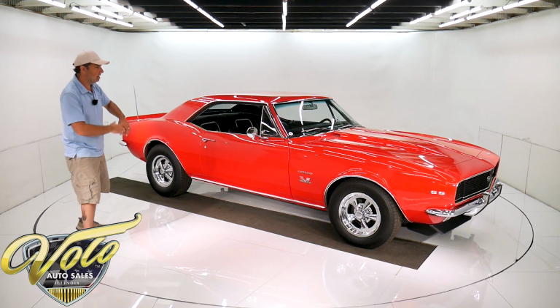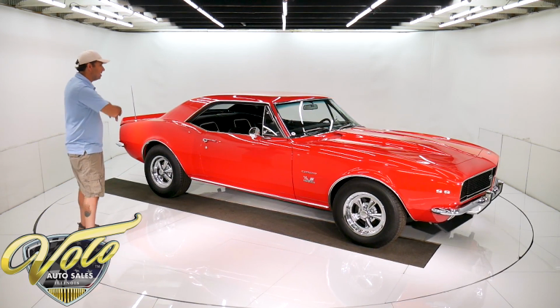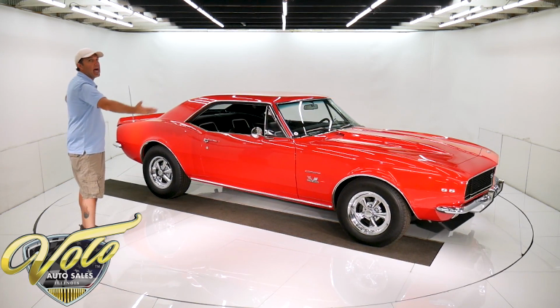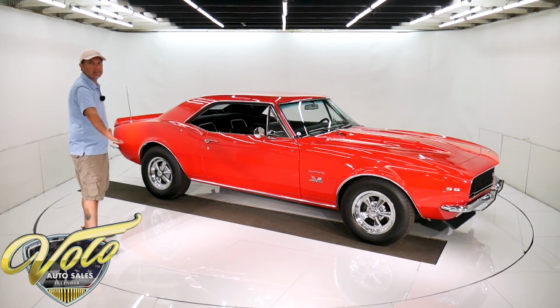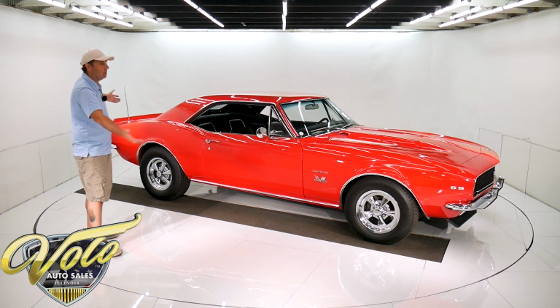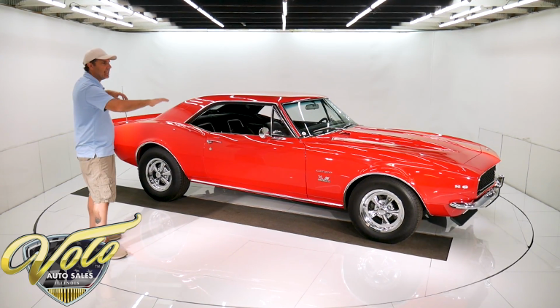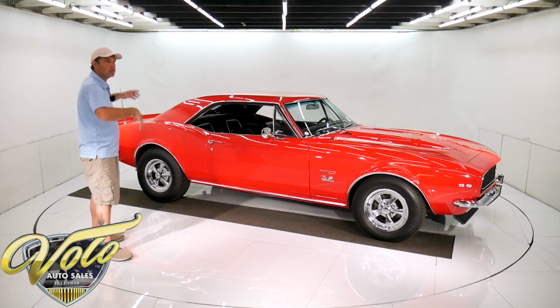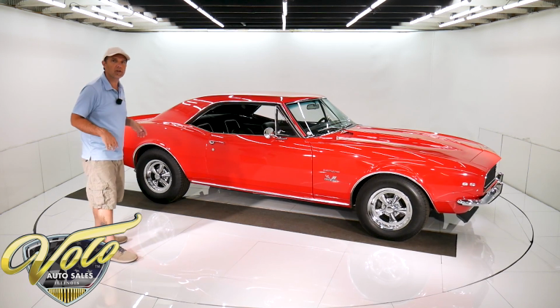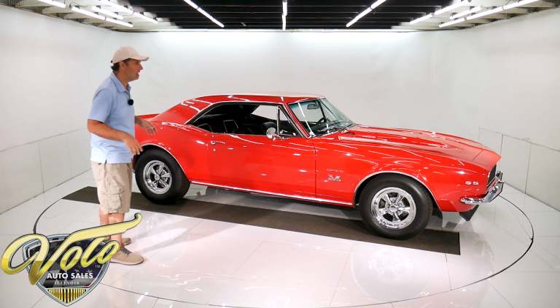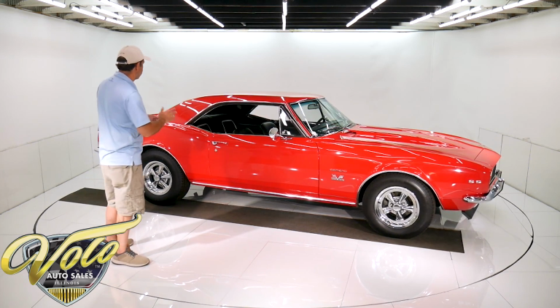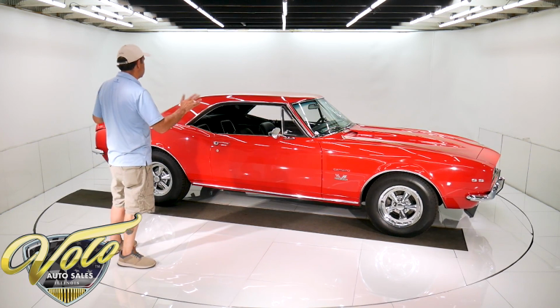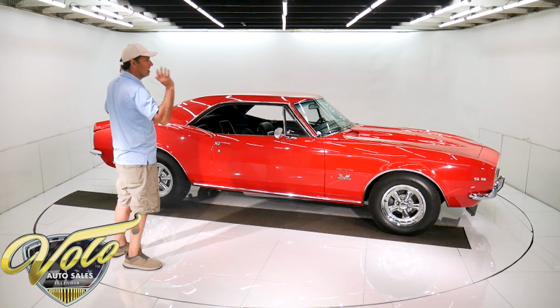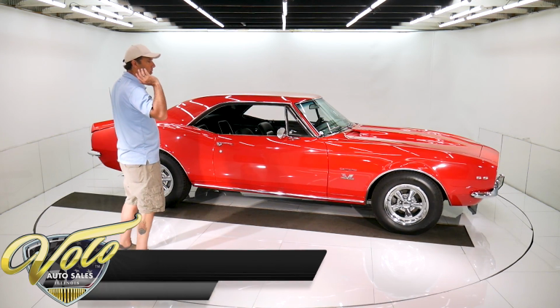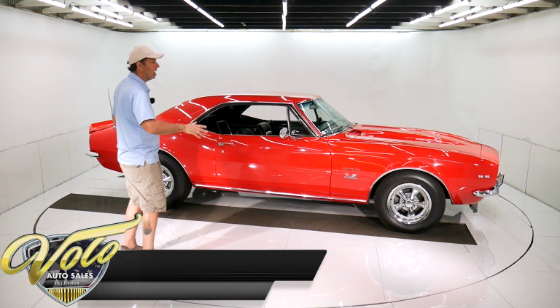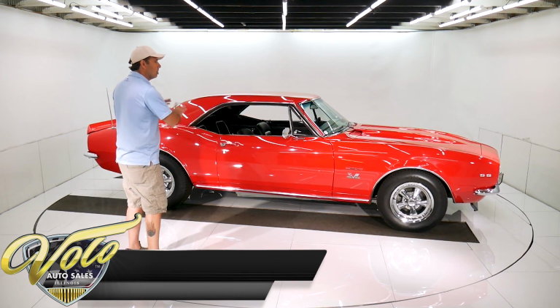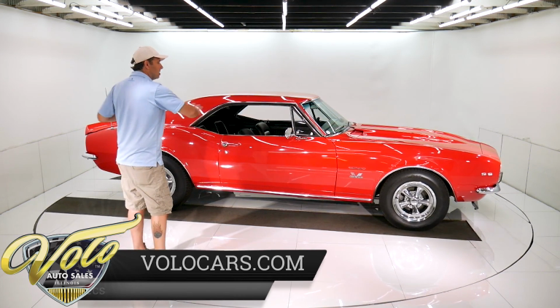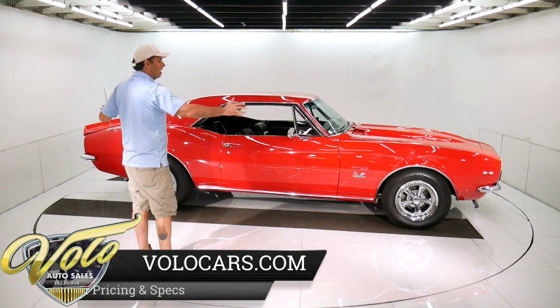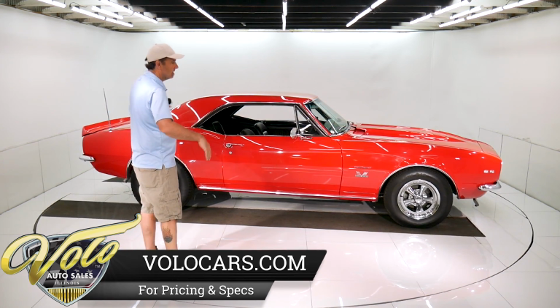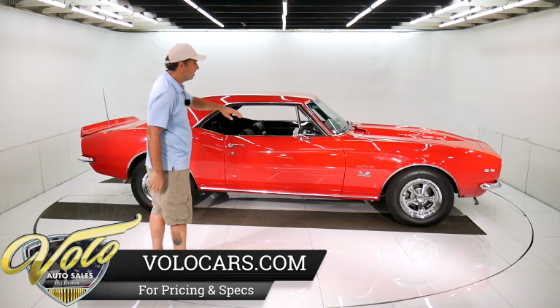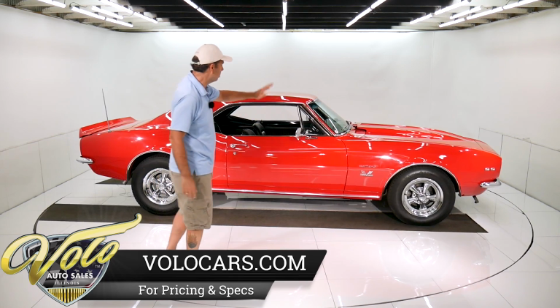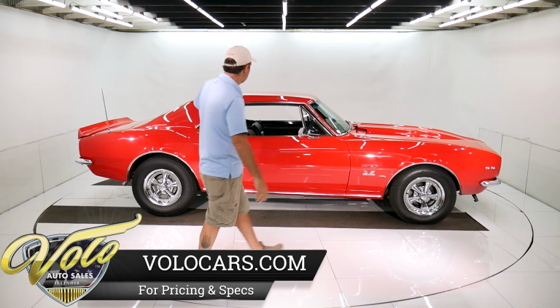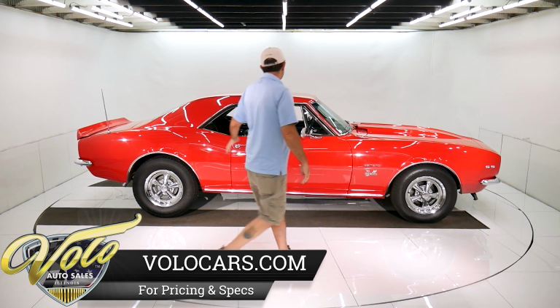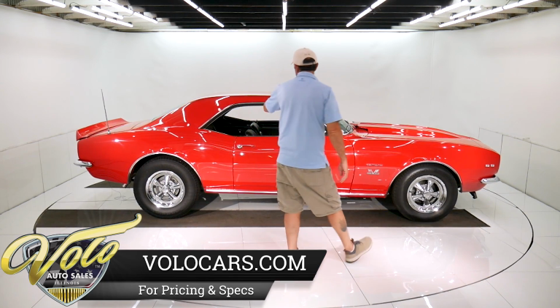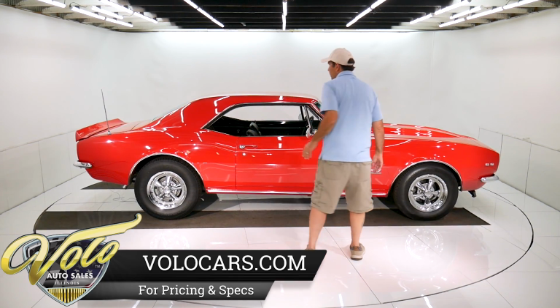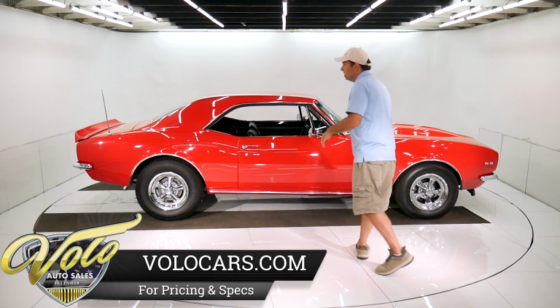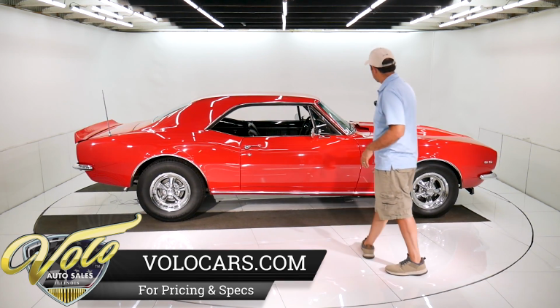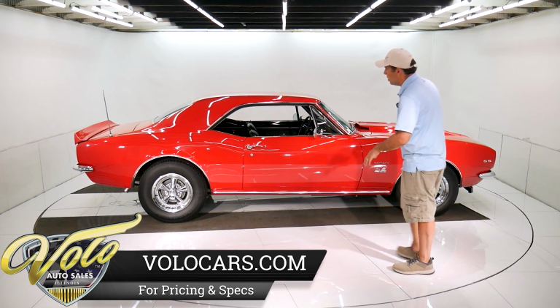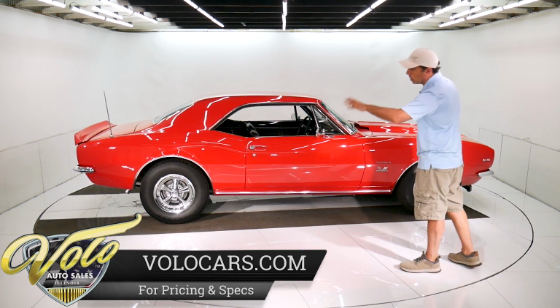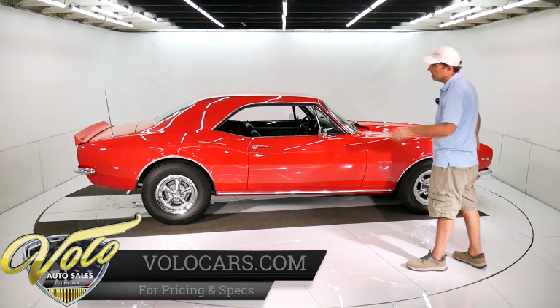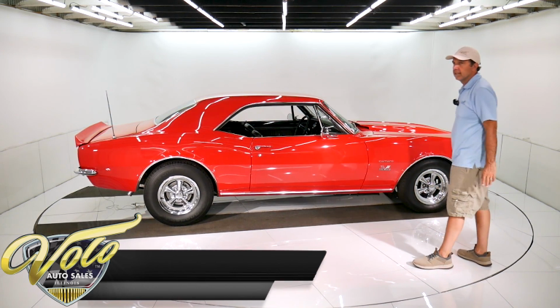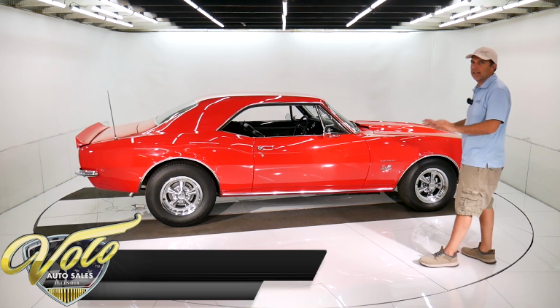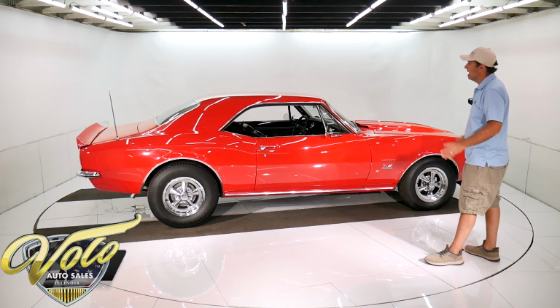It just pops. This is a bright red, polished like glass, chrome sparkles, deluxe interior, cowl hood, spoilers — it's got it going on.